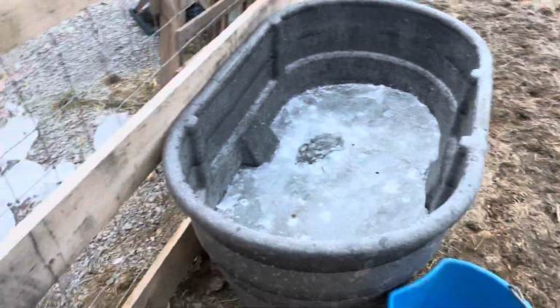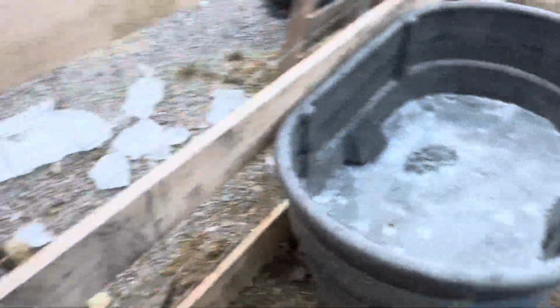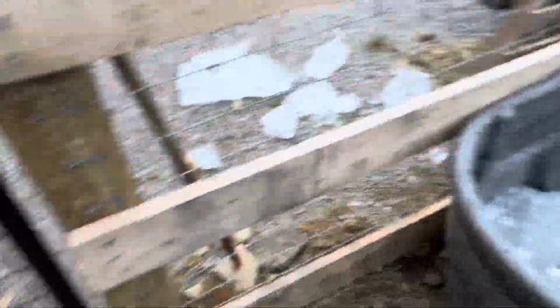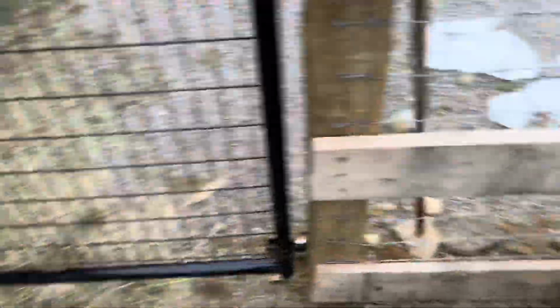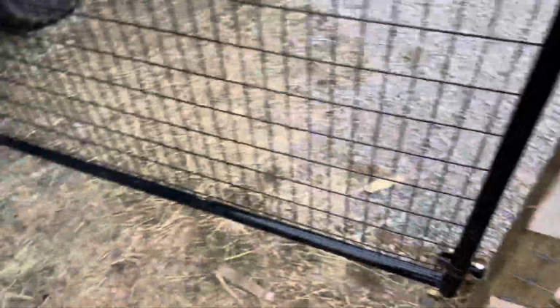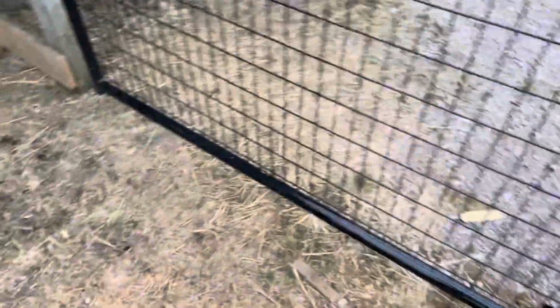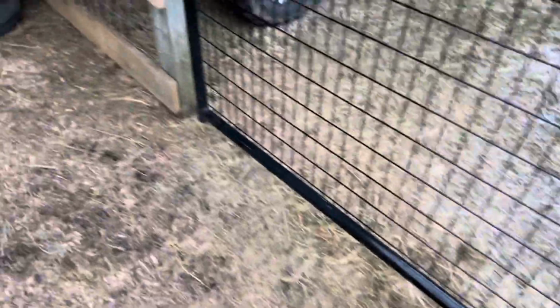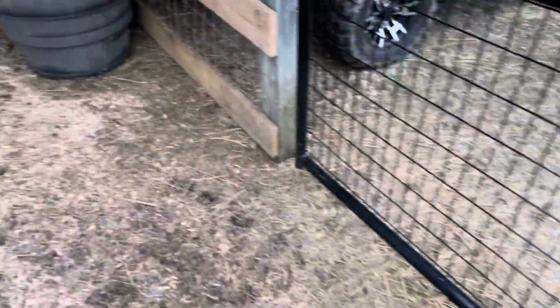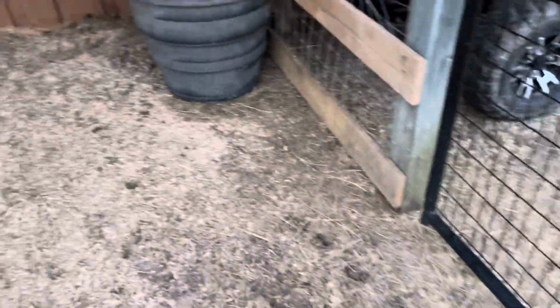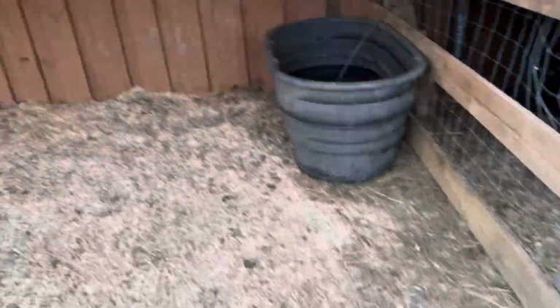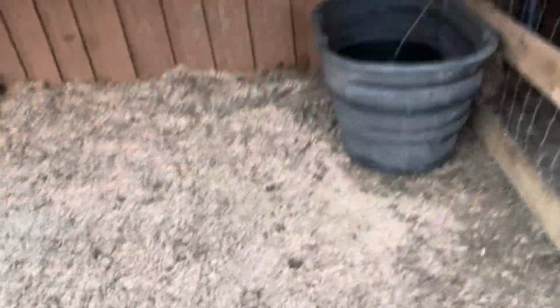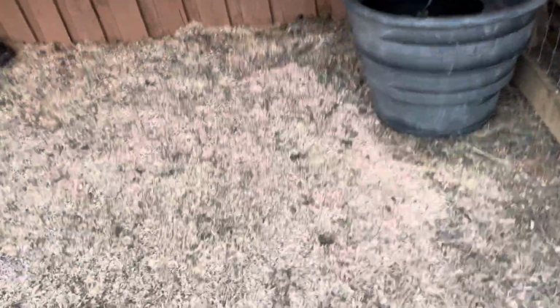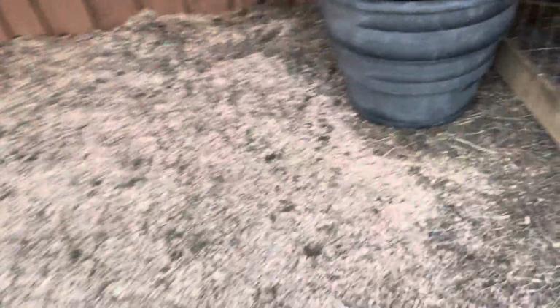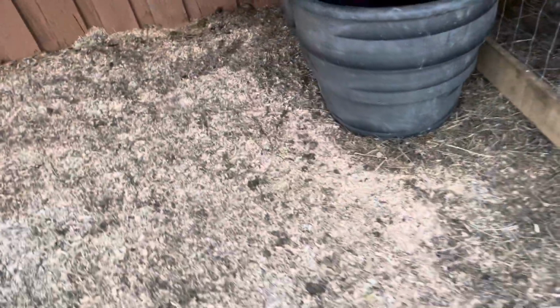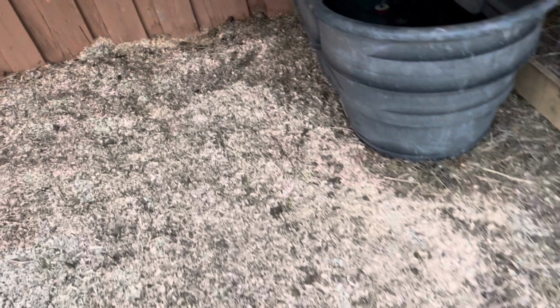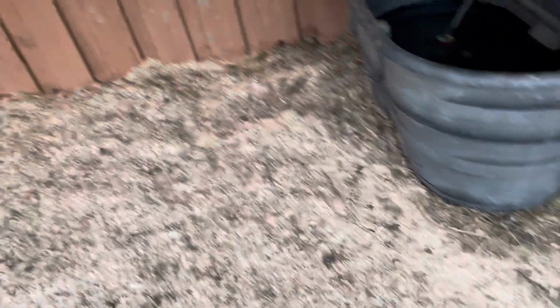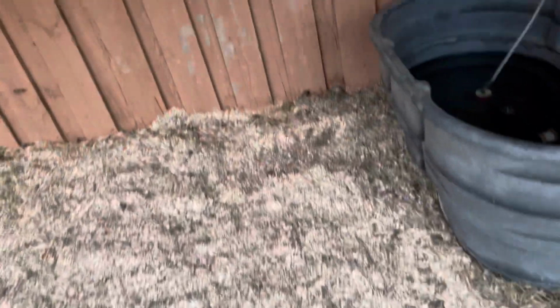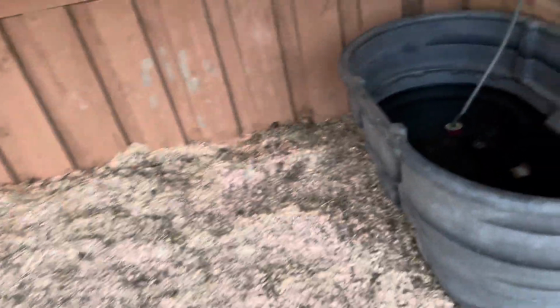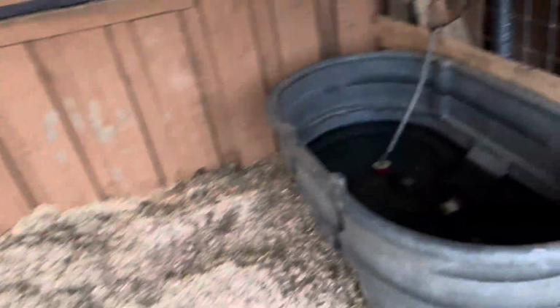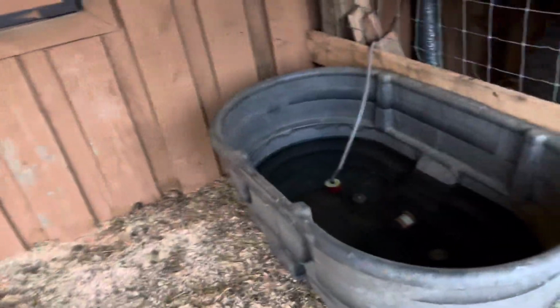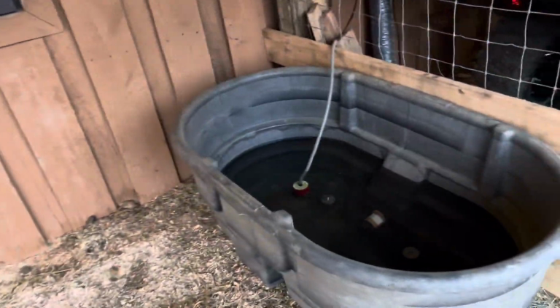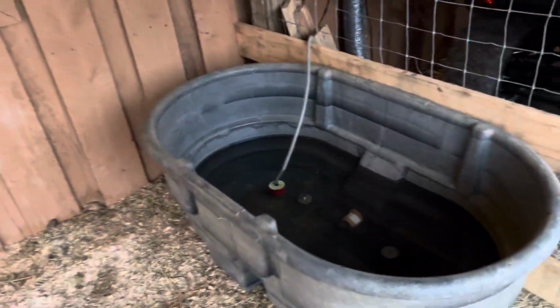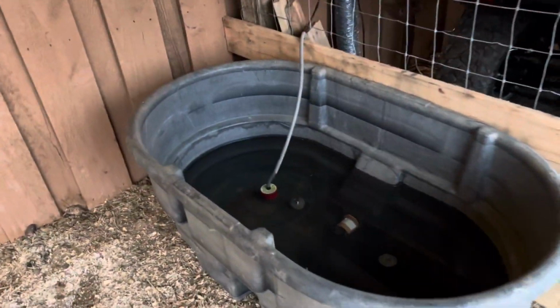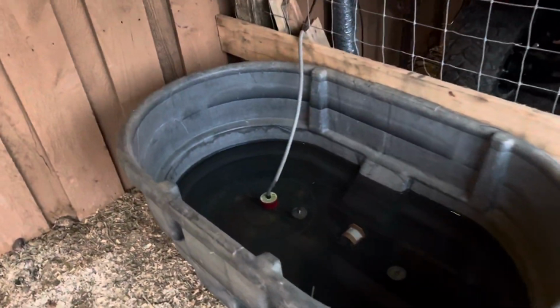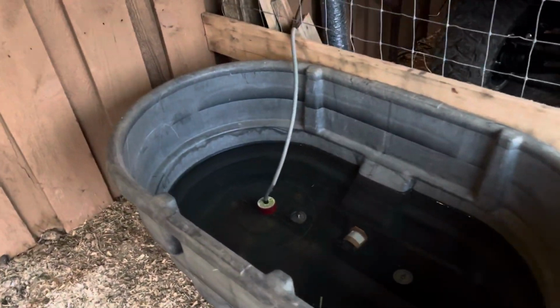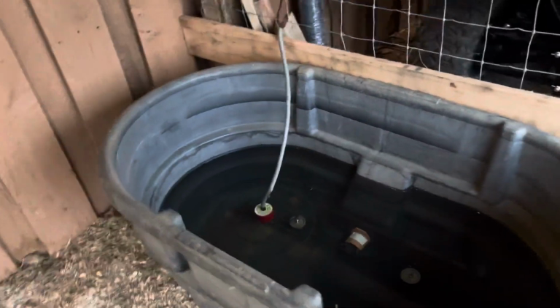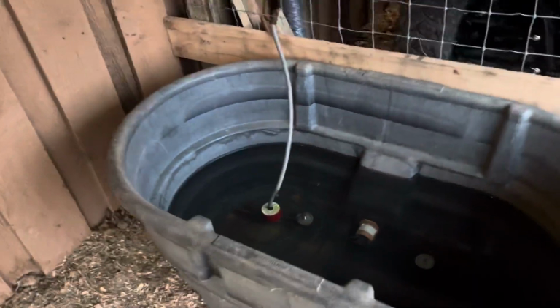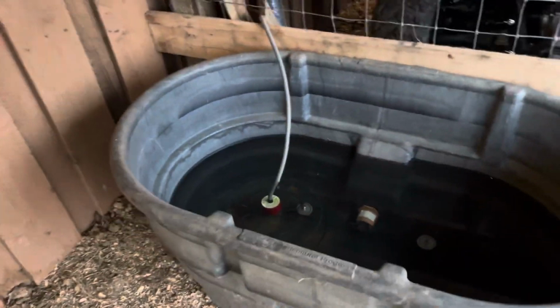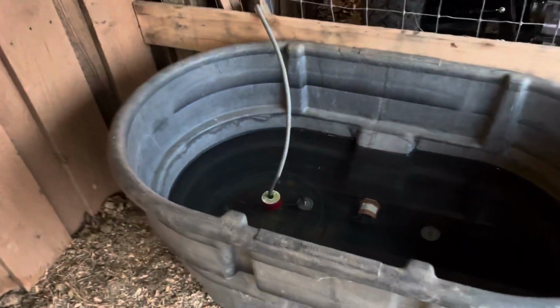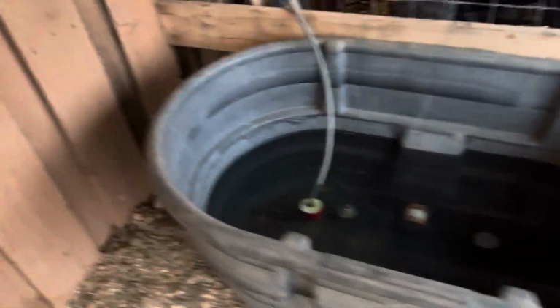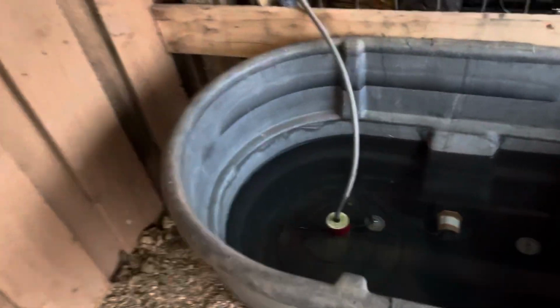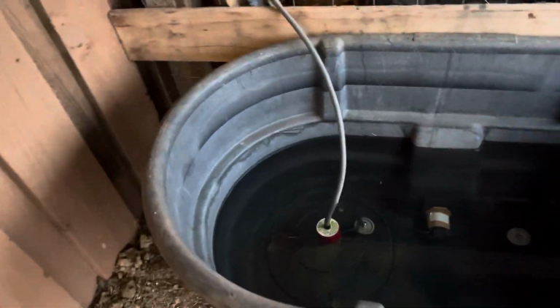Hubby found this in the barn. Thank you to our past owners who left us all kinds of stuff. It's a water heater.